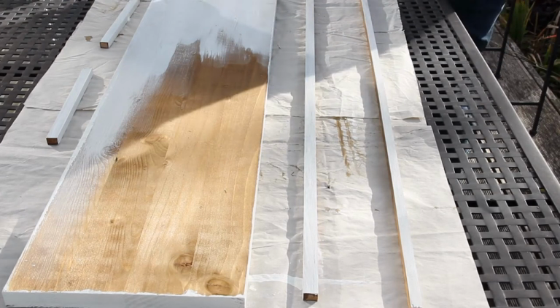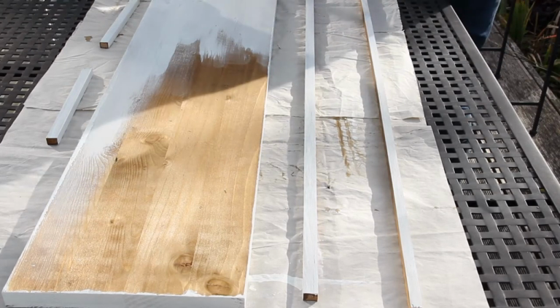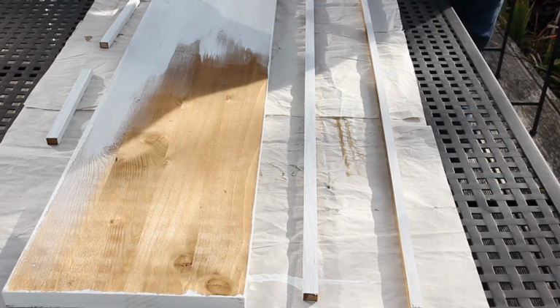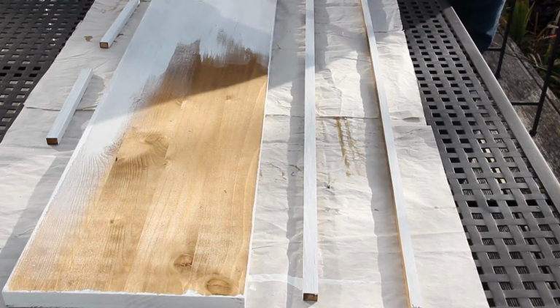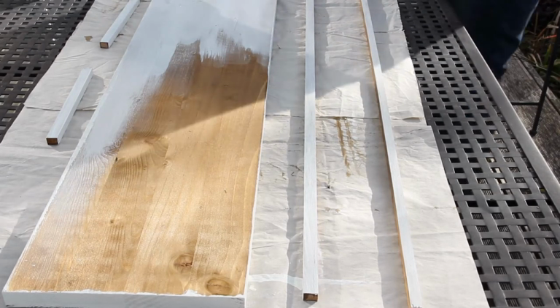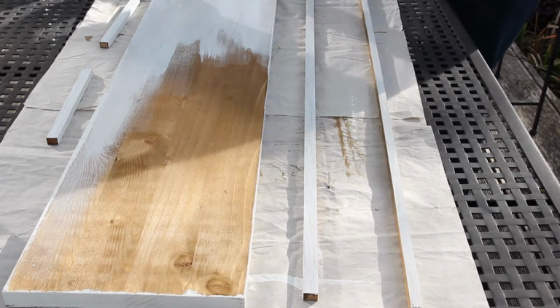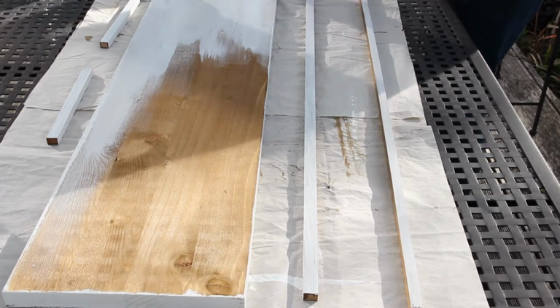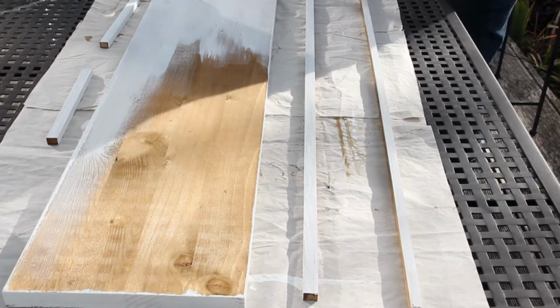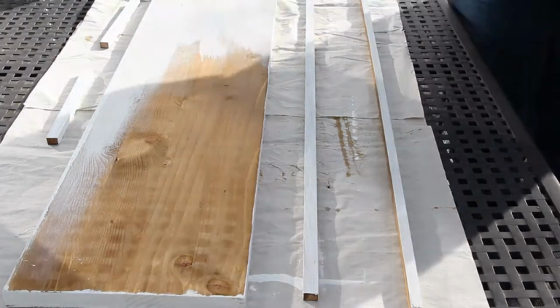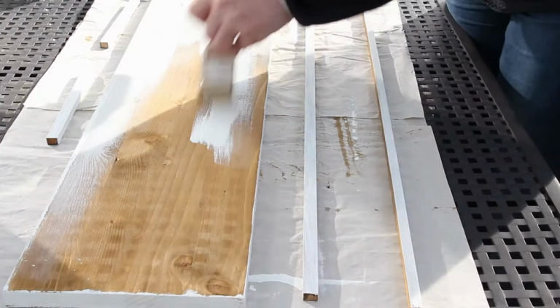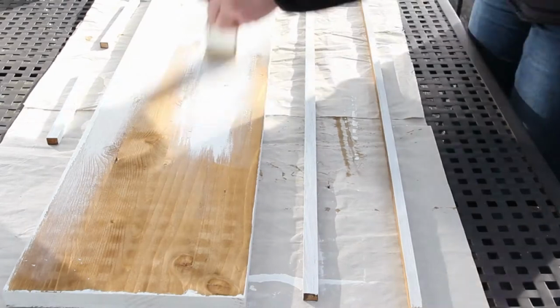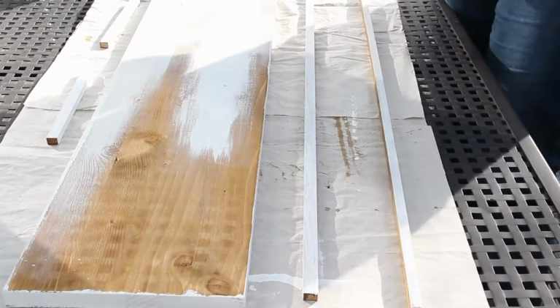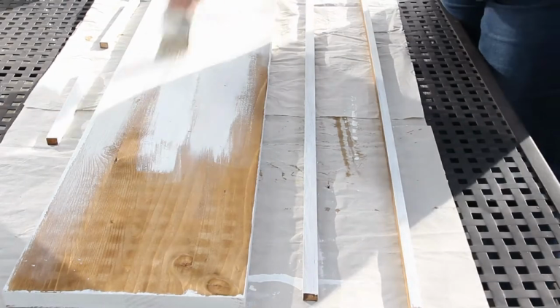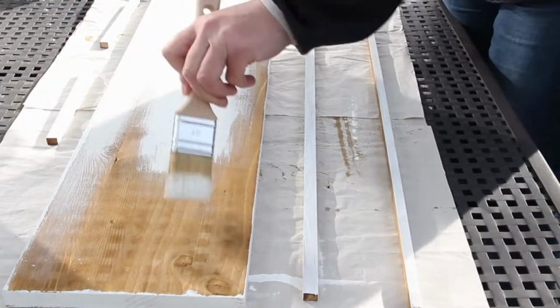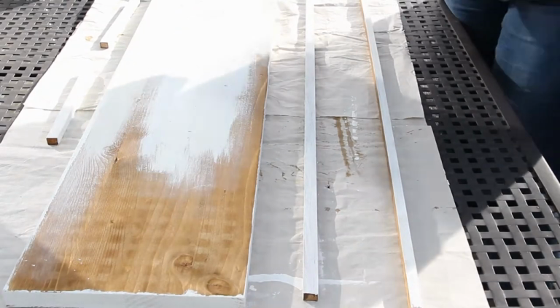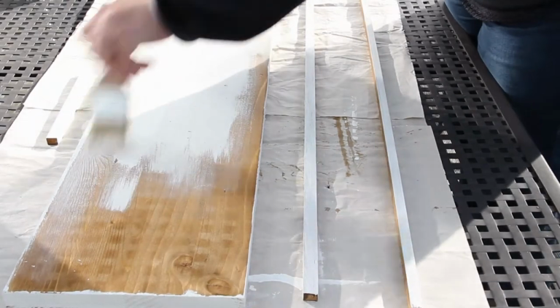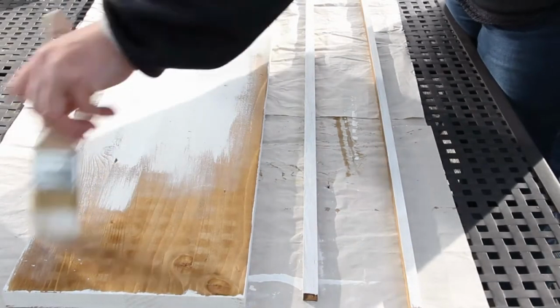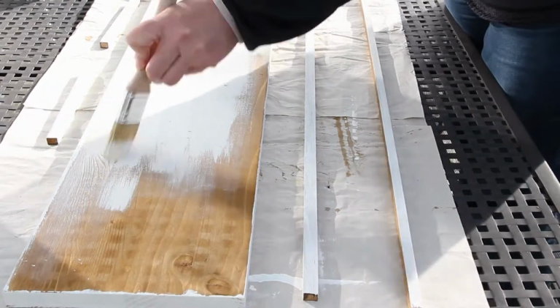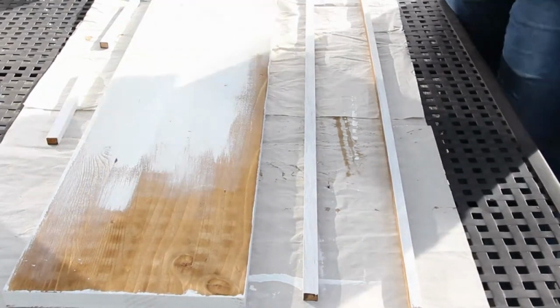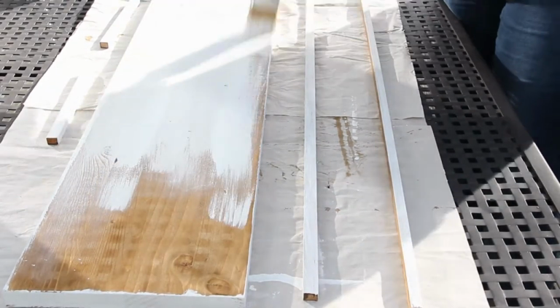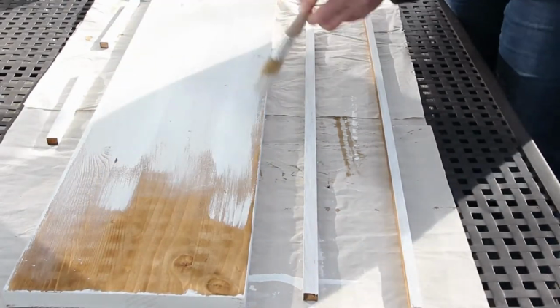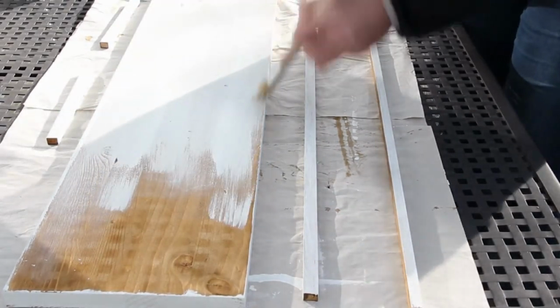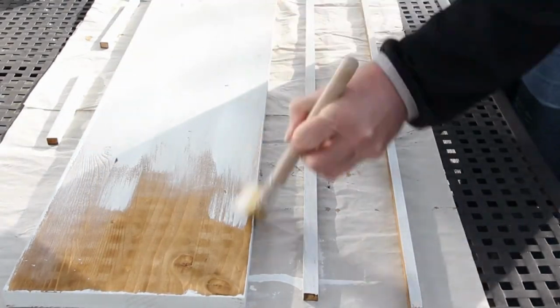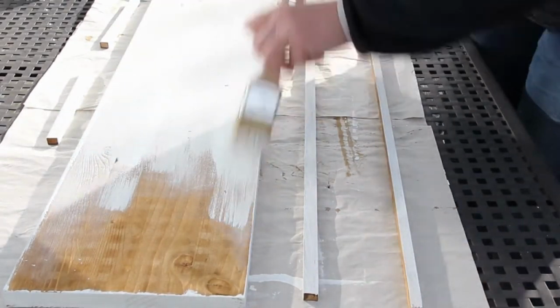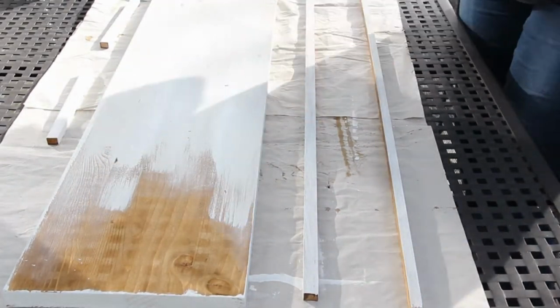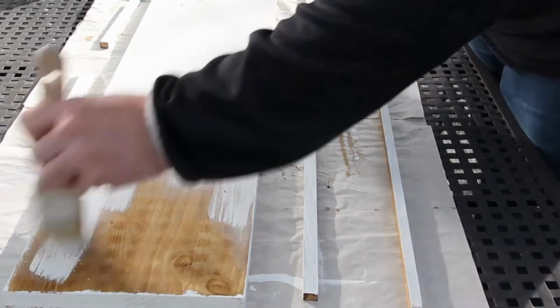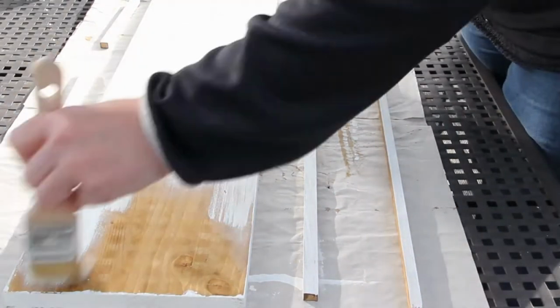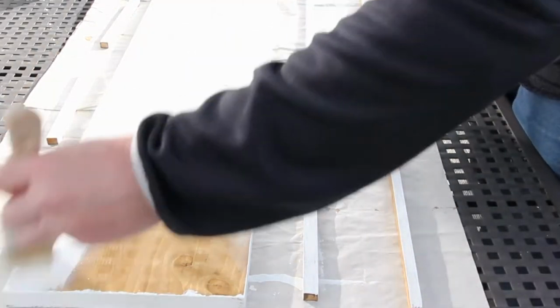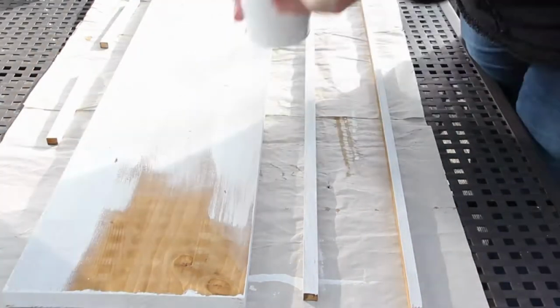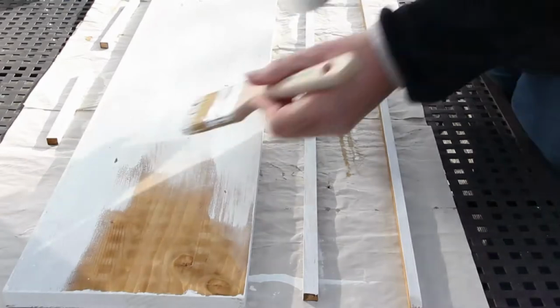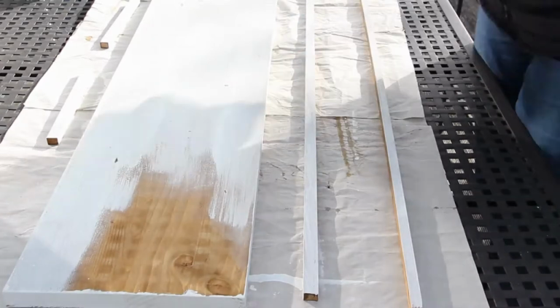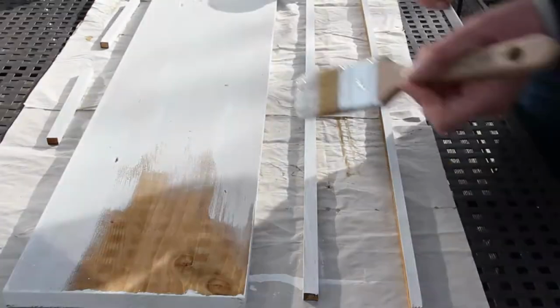You're probably wondering why on earth is she painting over that wood stain. But bear with me, there's method to my madness as usual and you'll see that in a little bit.